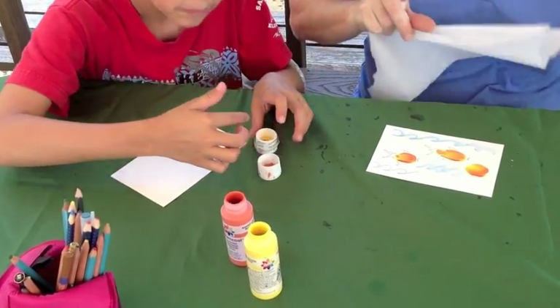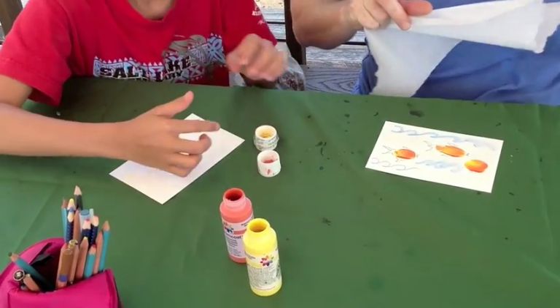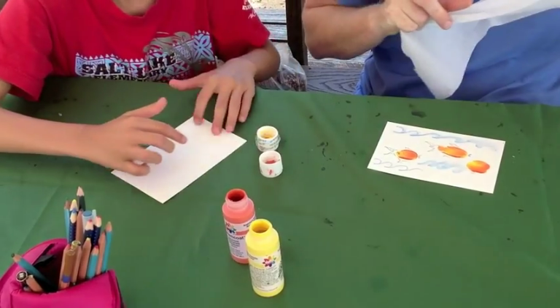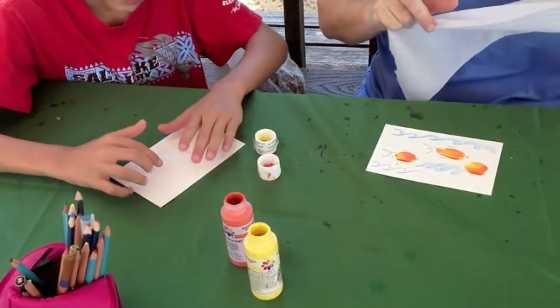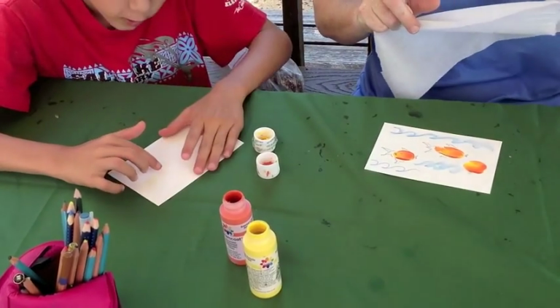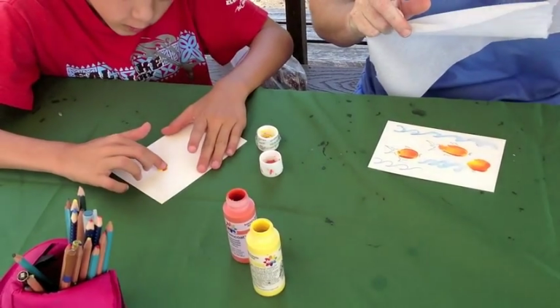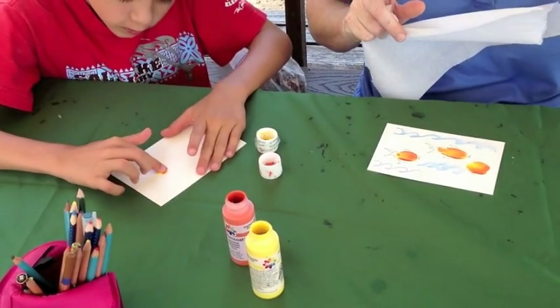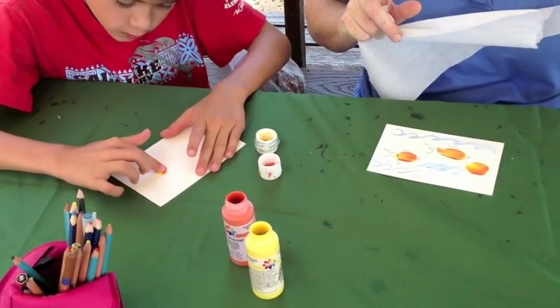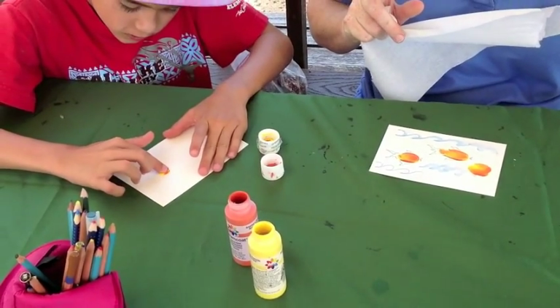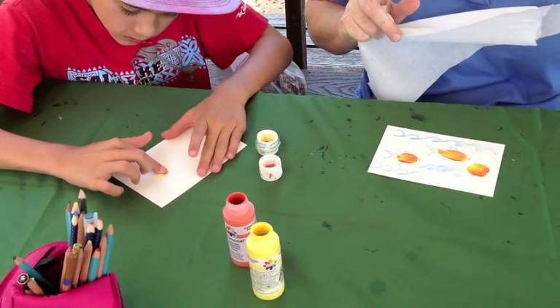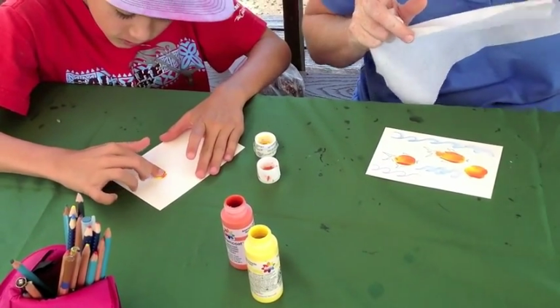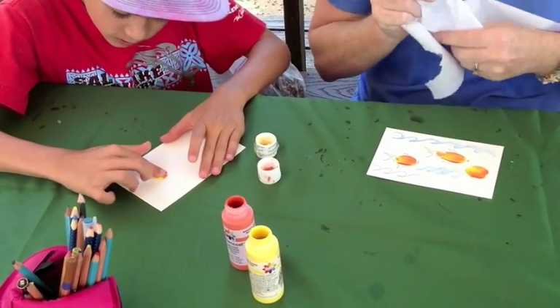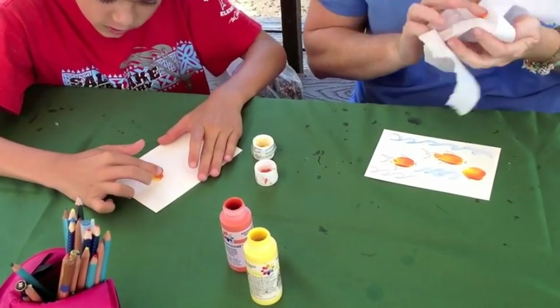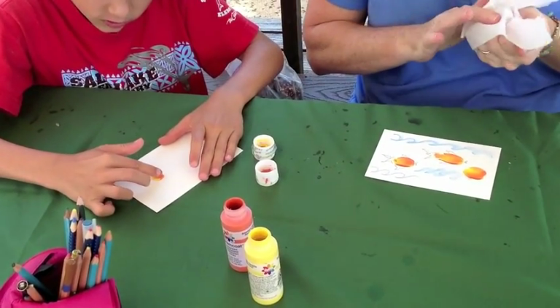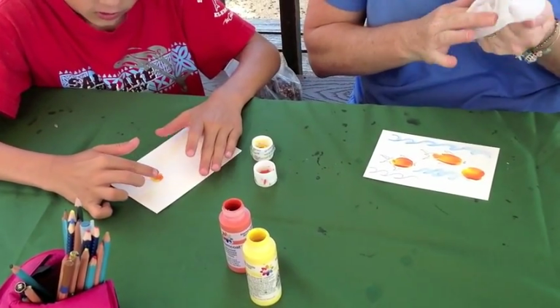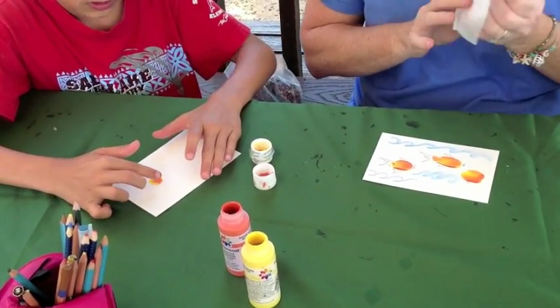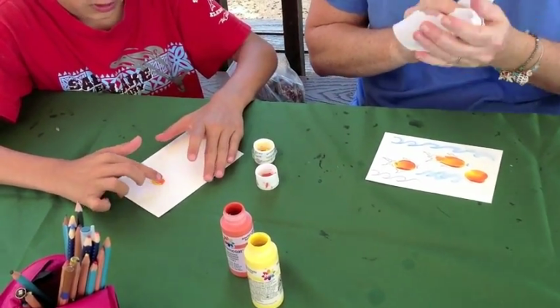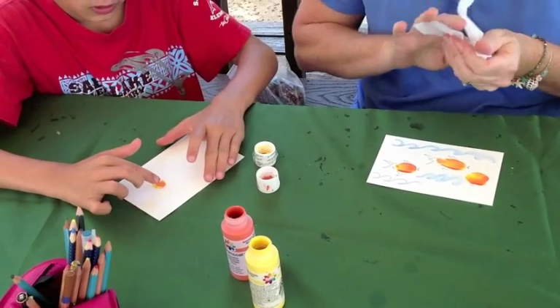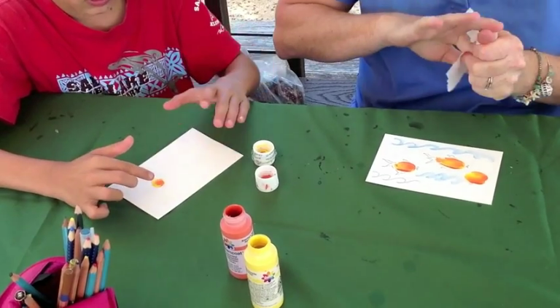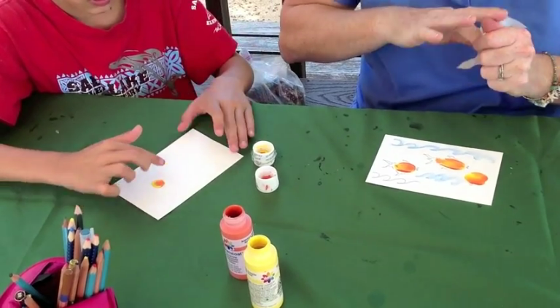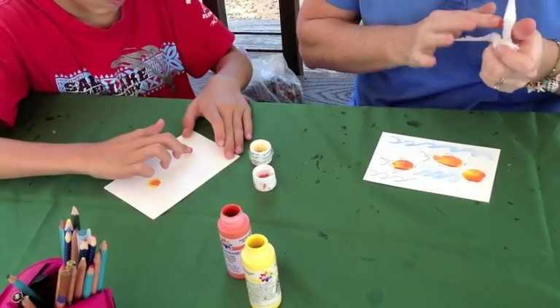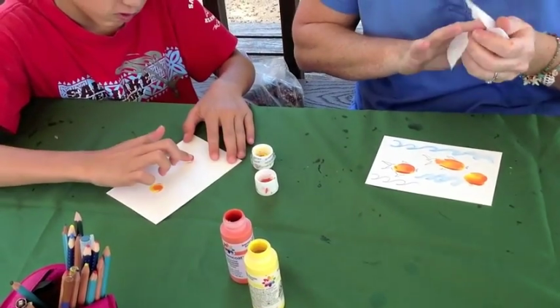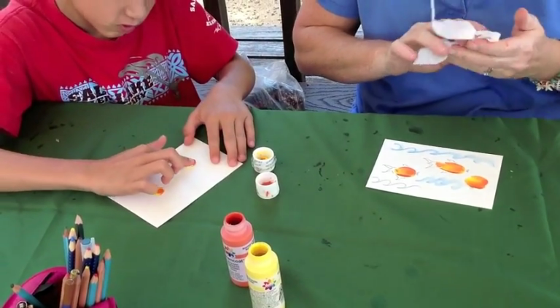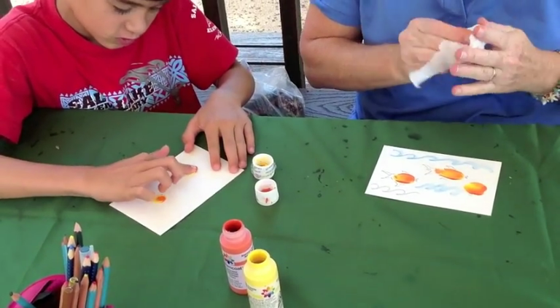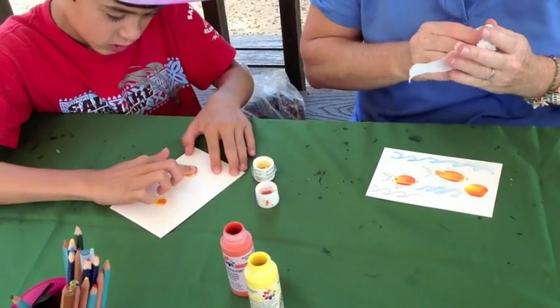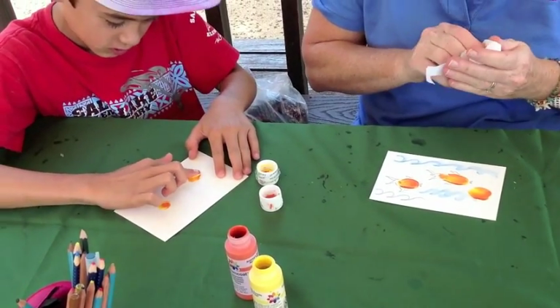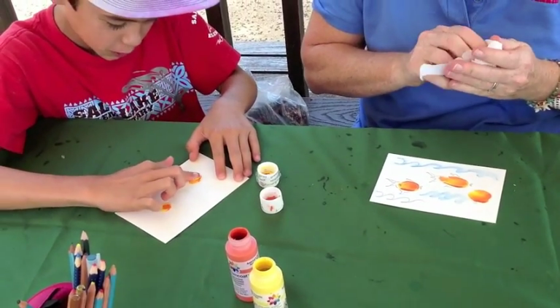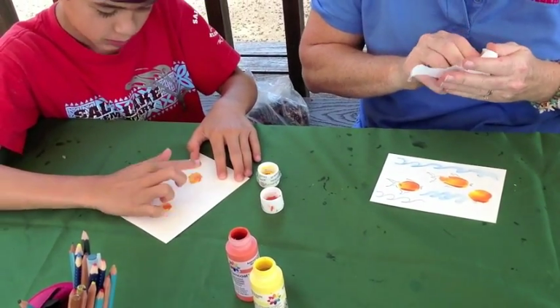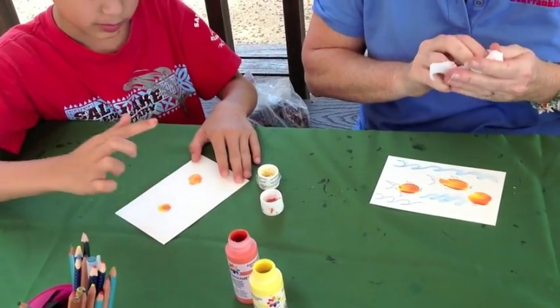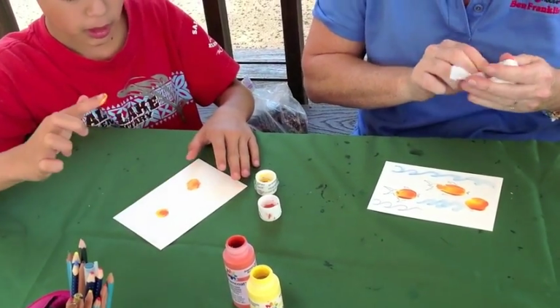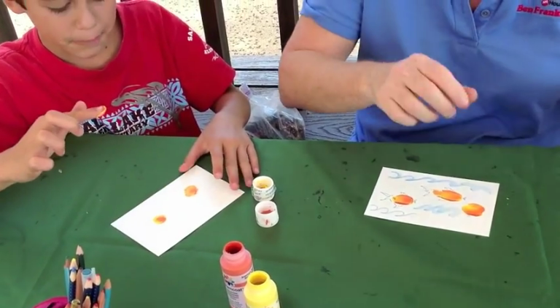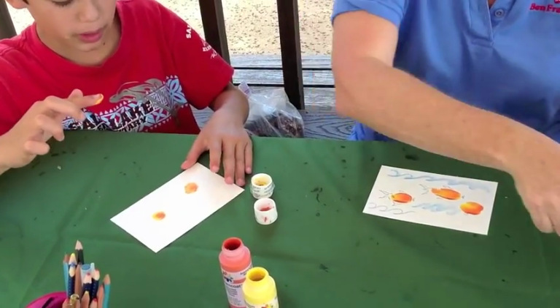Go ahead. Good job. And squish it on there. You can make another fish — a big one!